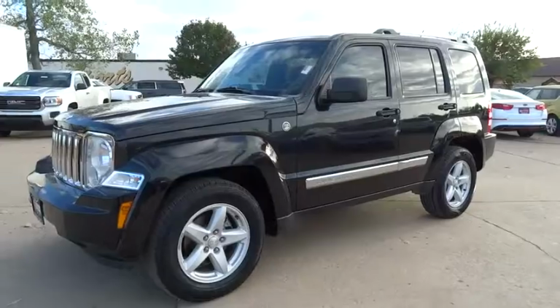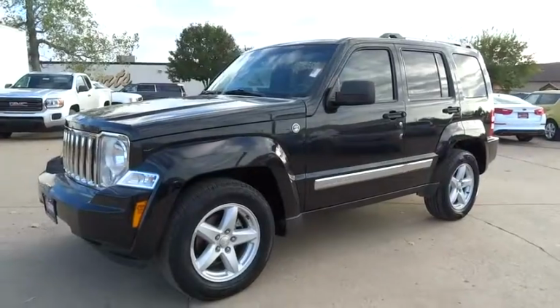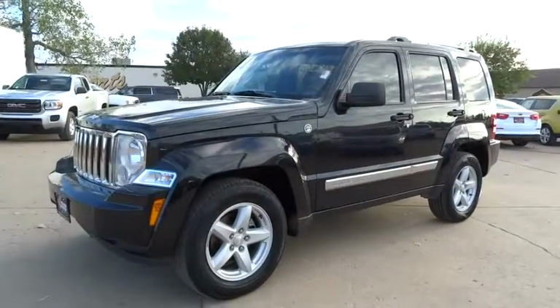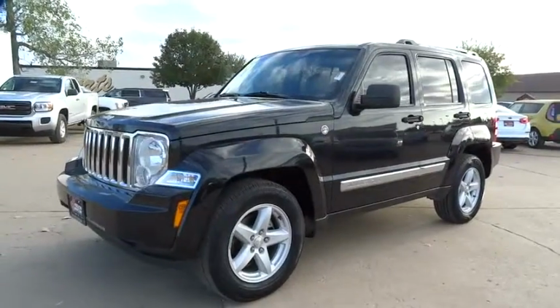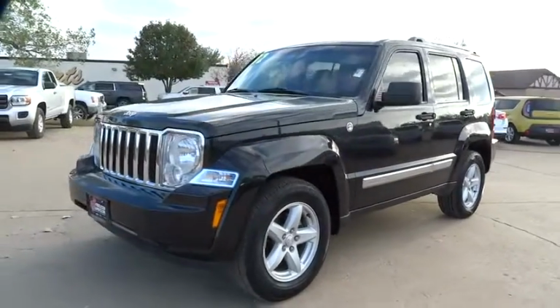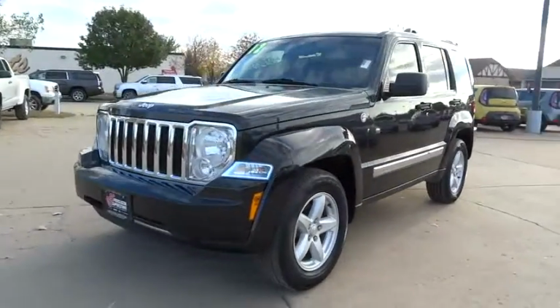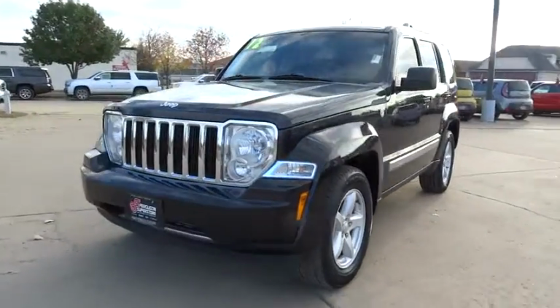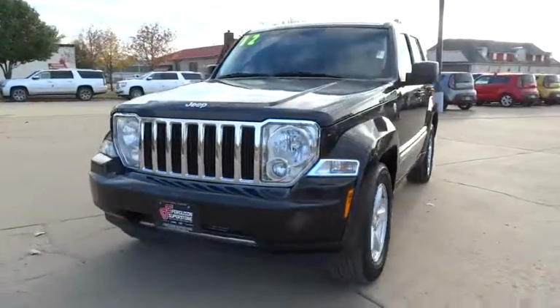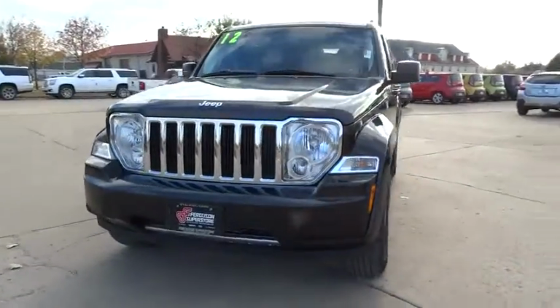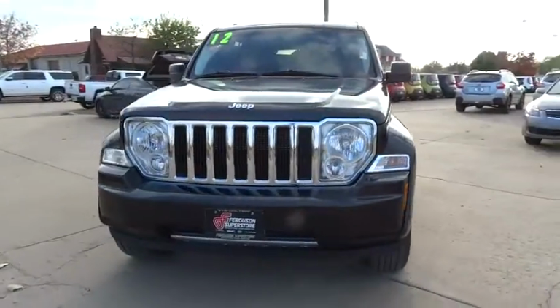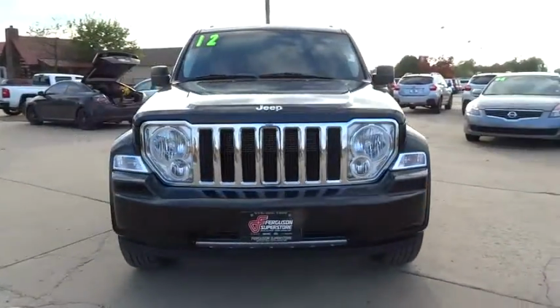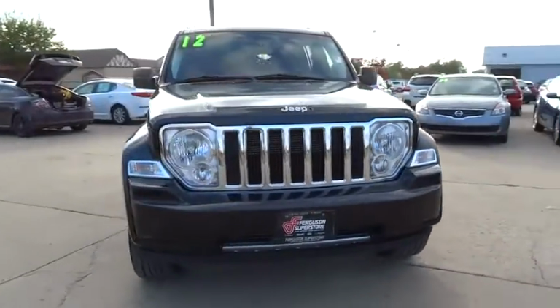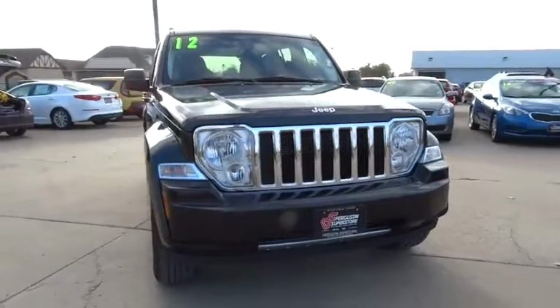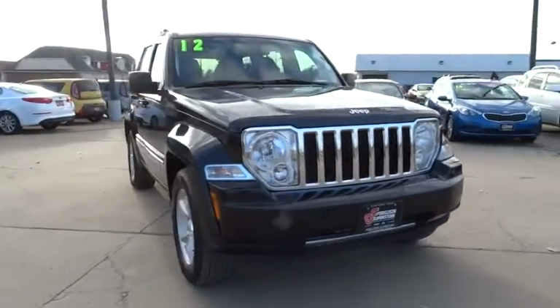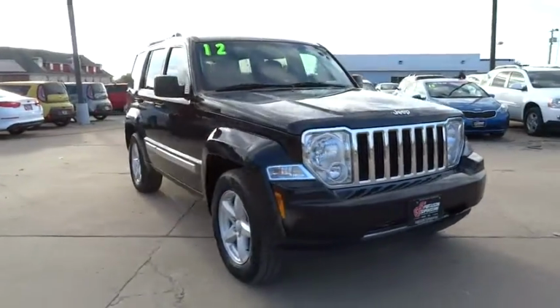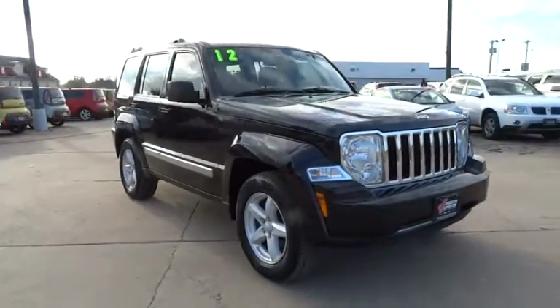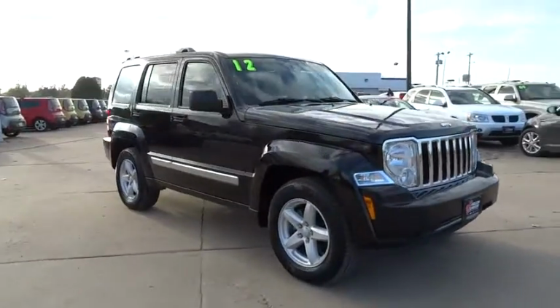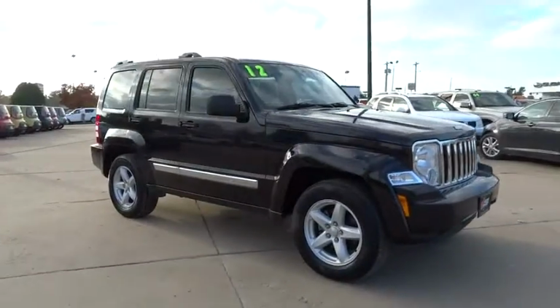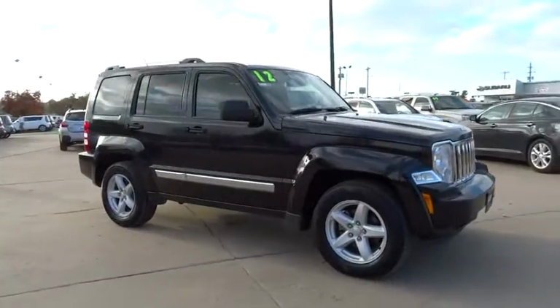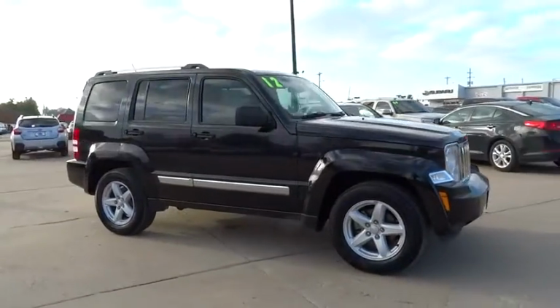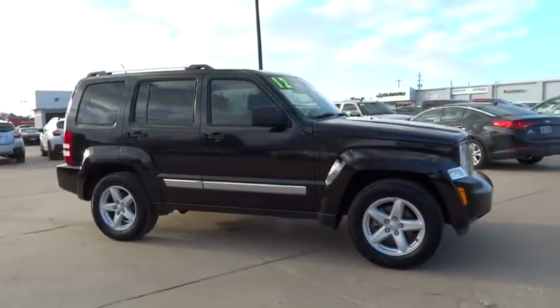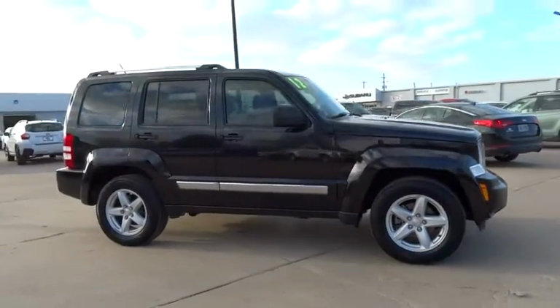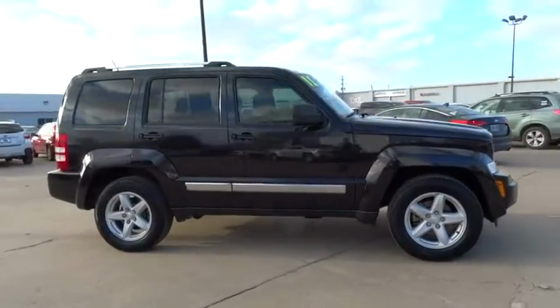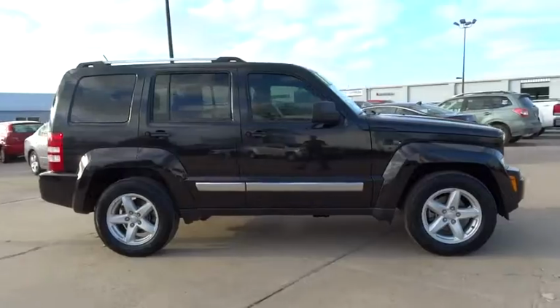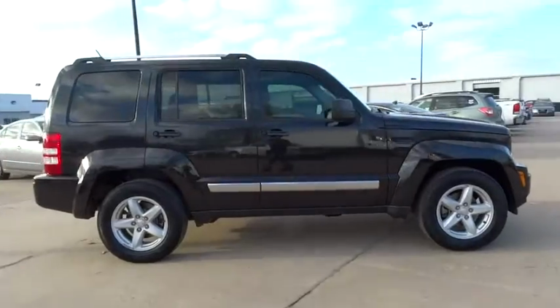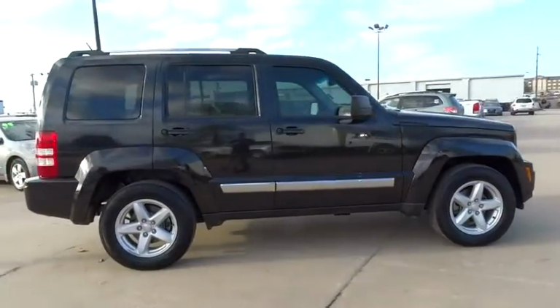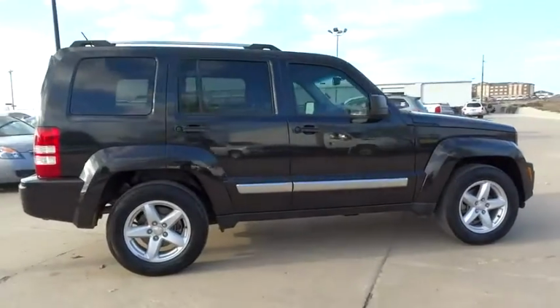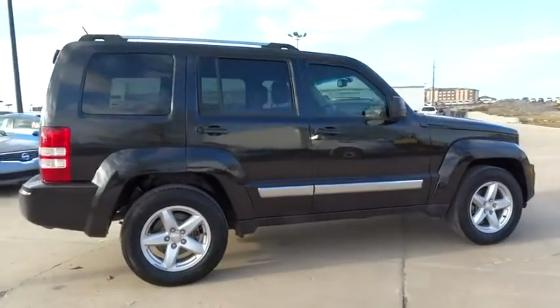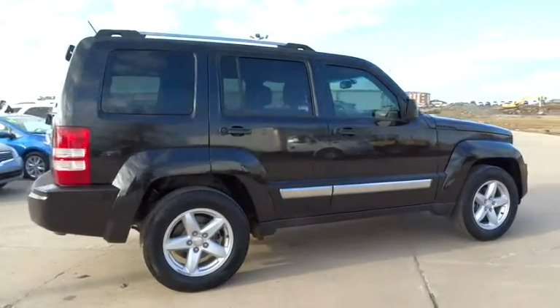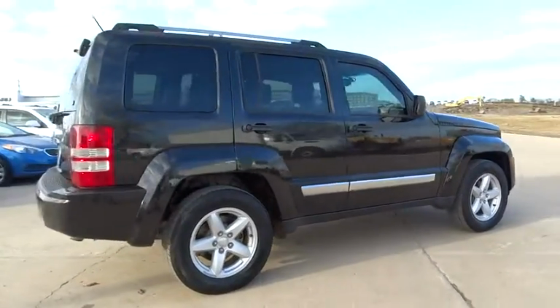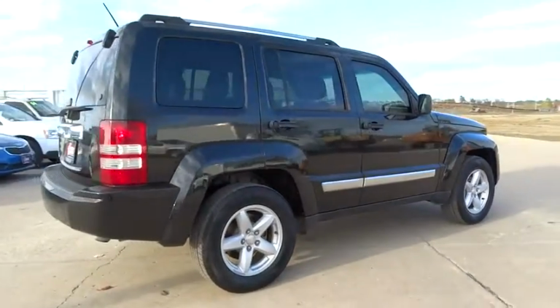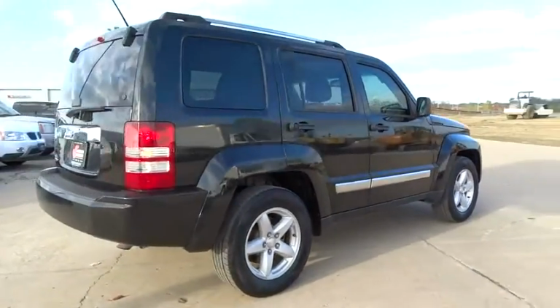2012 Liberty — the Jeep Liberty is quite capable off-road, one of the best in its class. Compared to the Jeep Patriot and Compass, the Liberty is more of a true Jeep with off-road prowess and bold, upright styling.